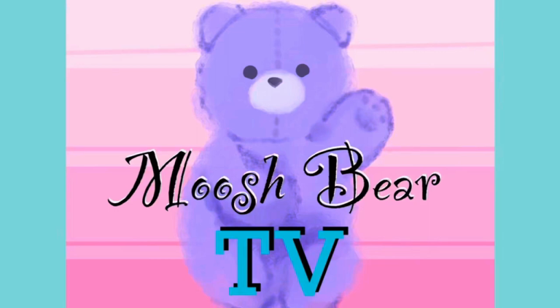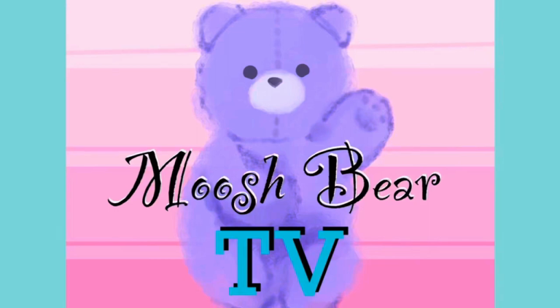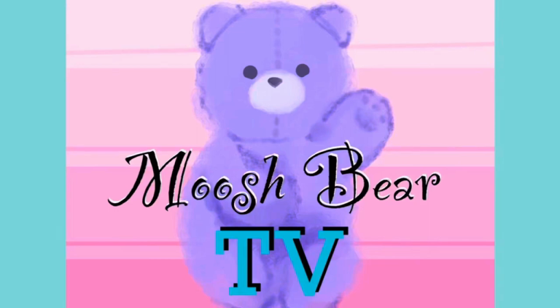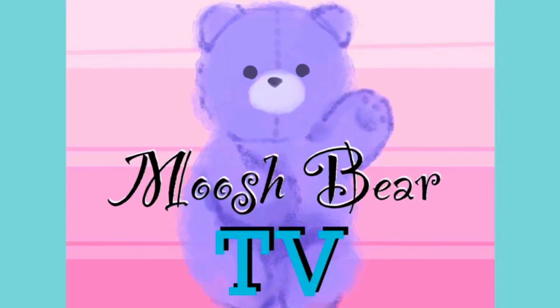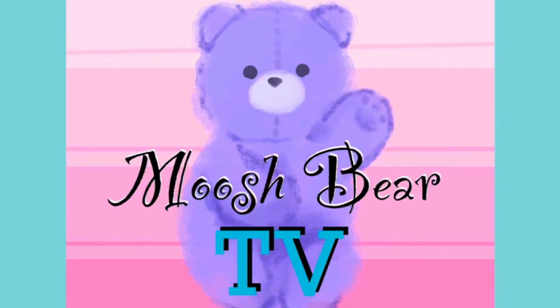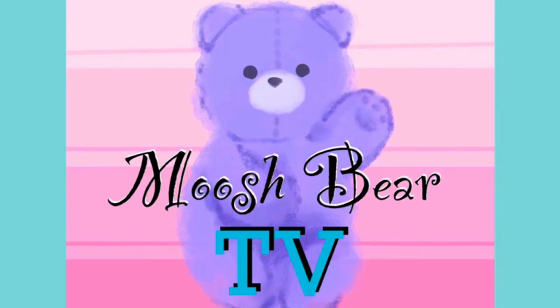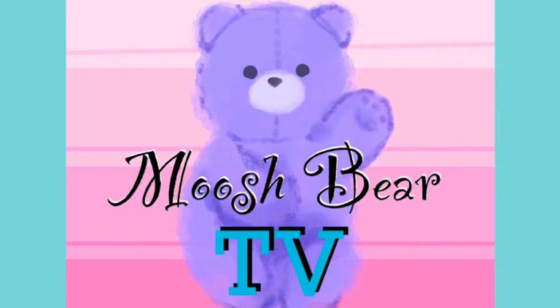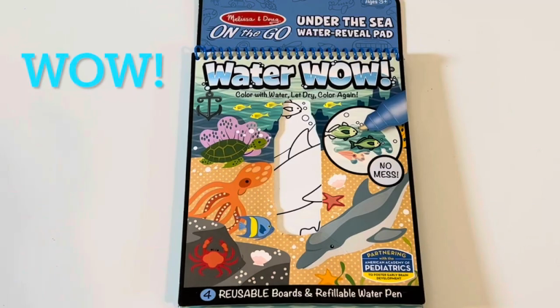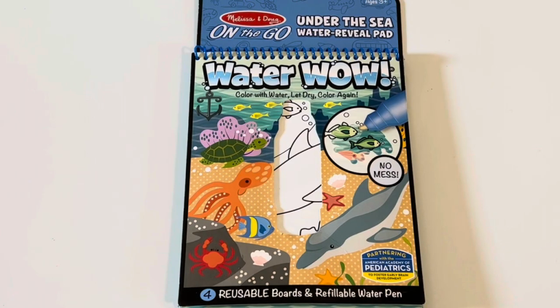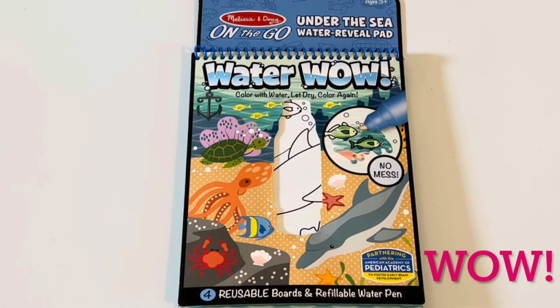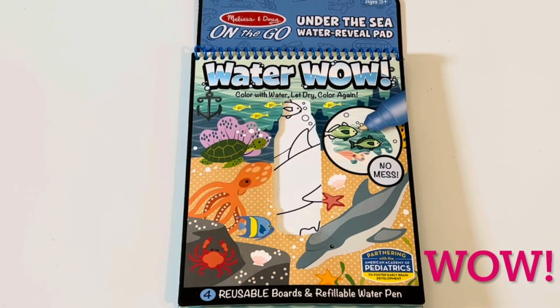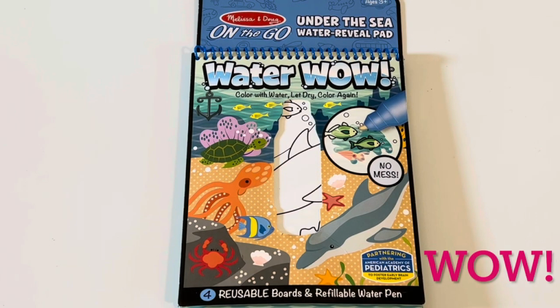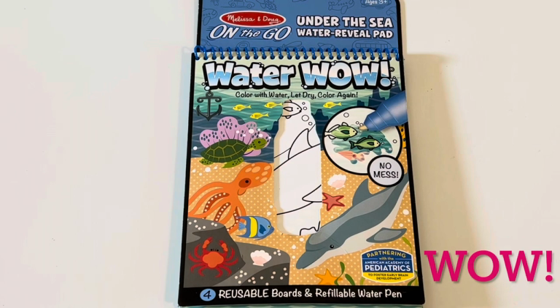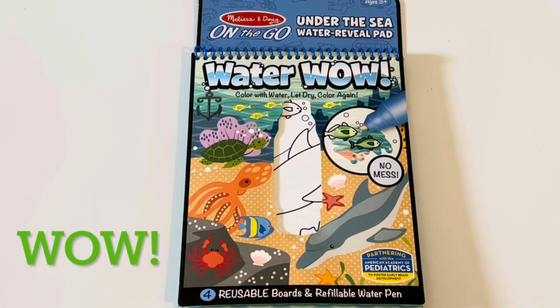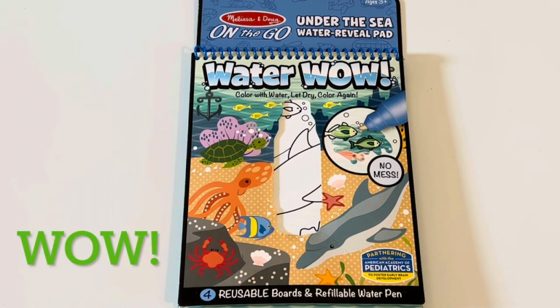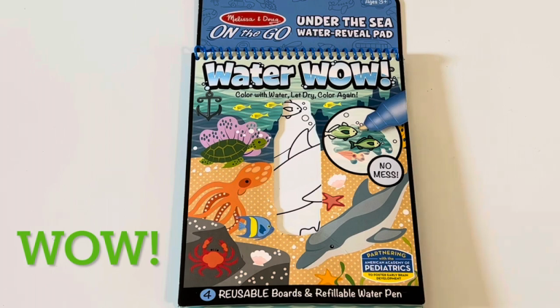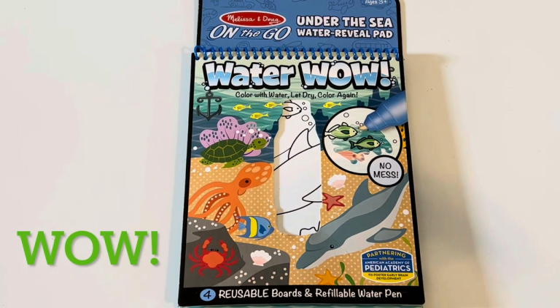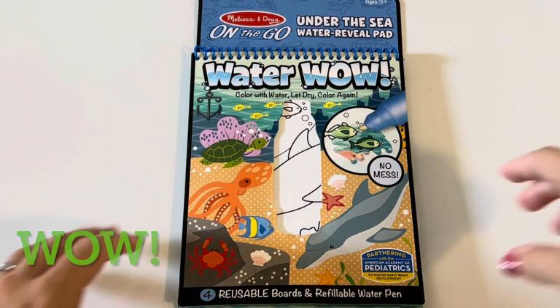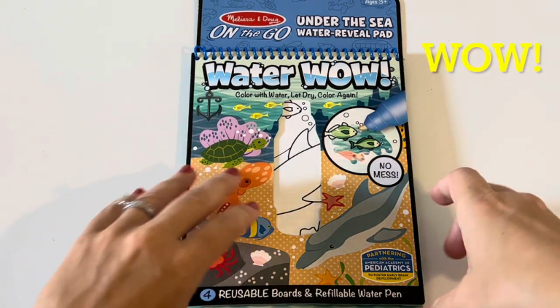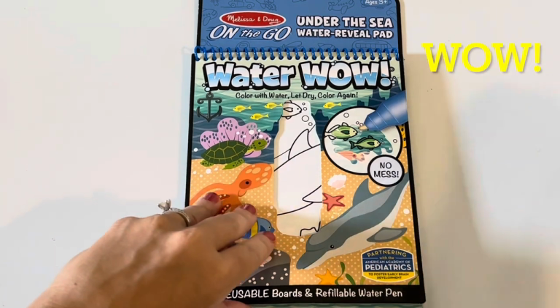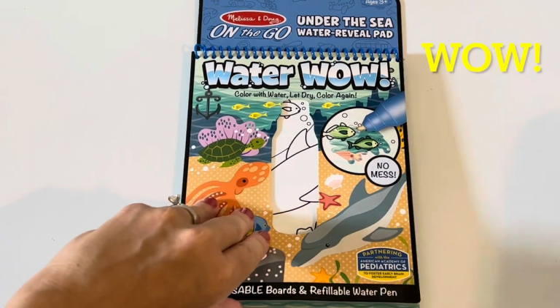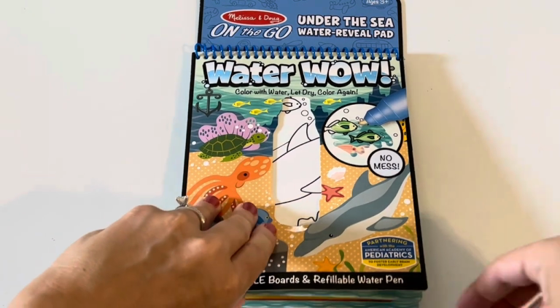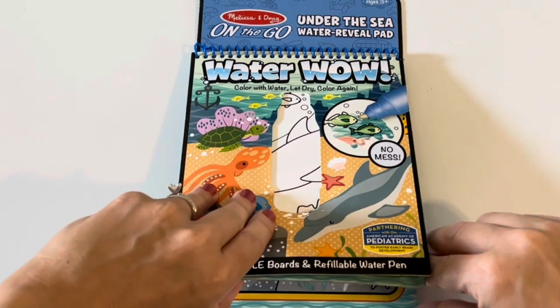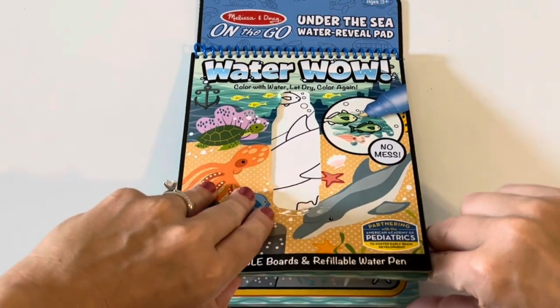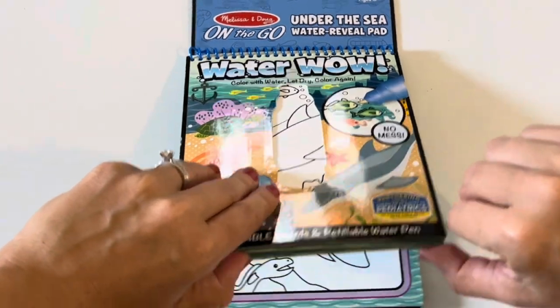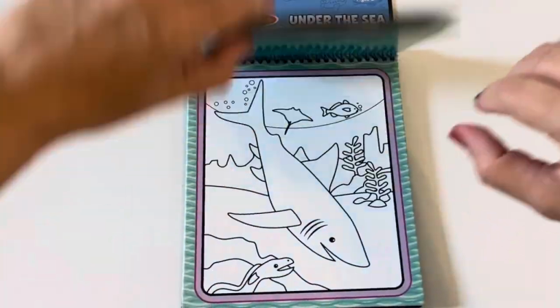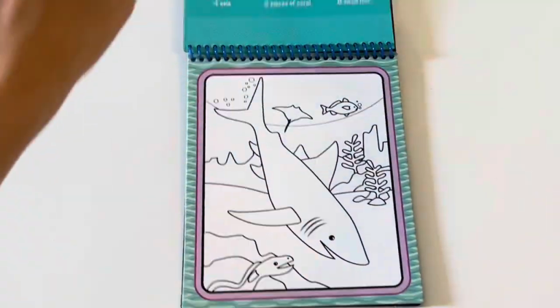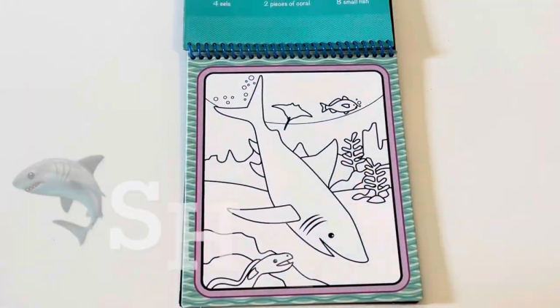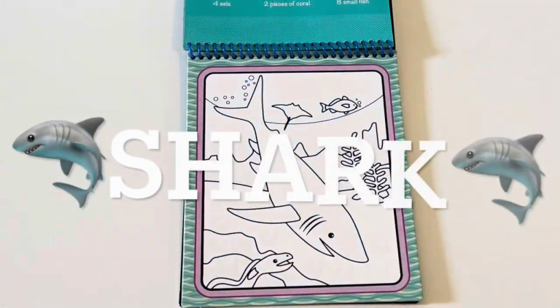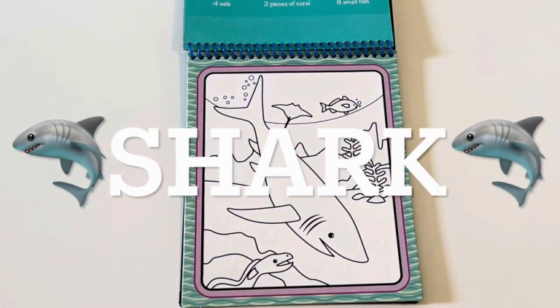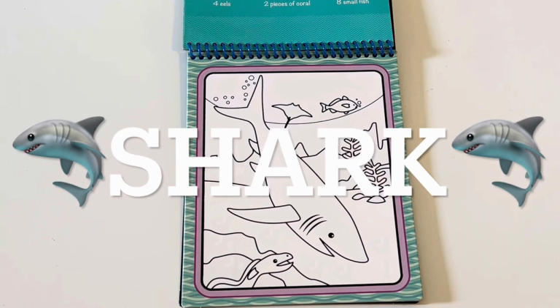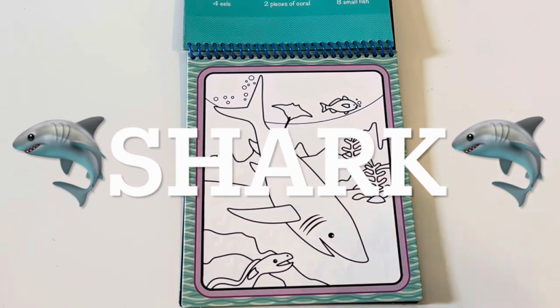Watch Bear TV! Wow, check this out! A Melissa and Doug Water Wow! Let's see what it's gonna be. Oh, it's a shark!